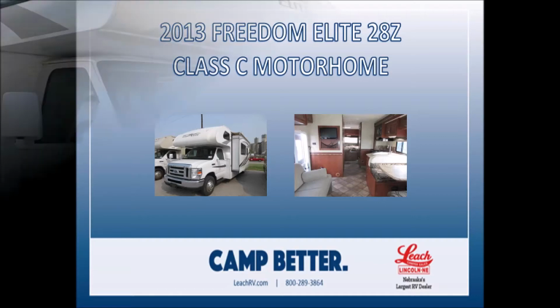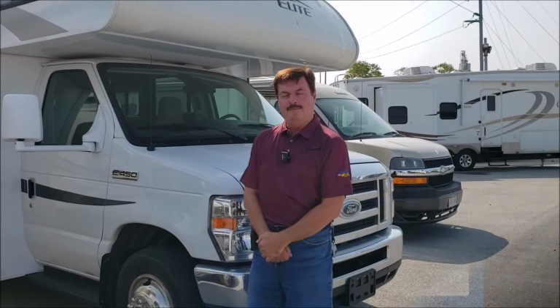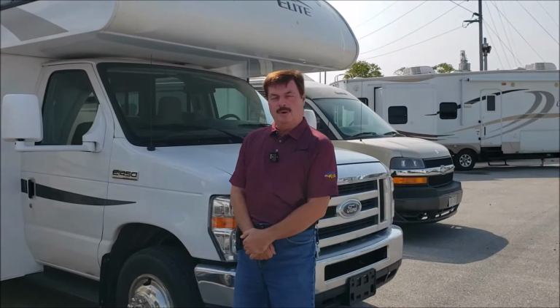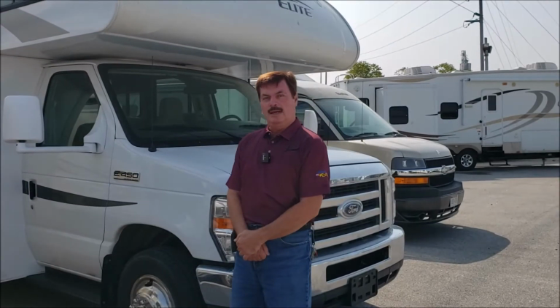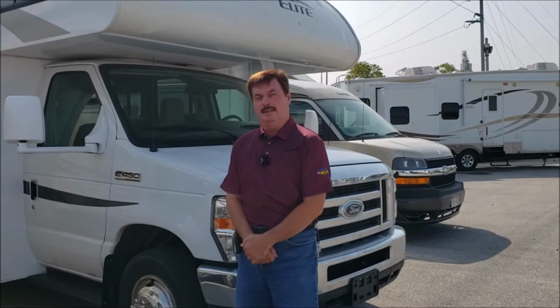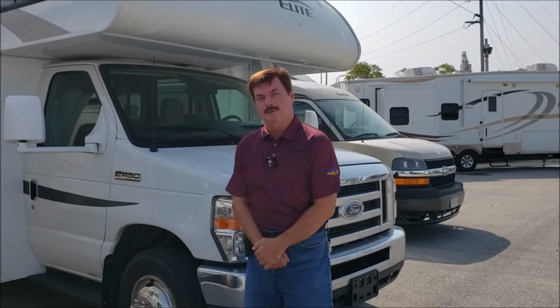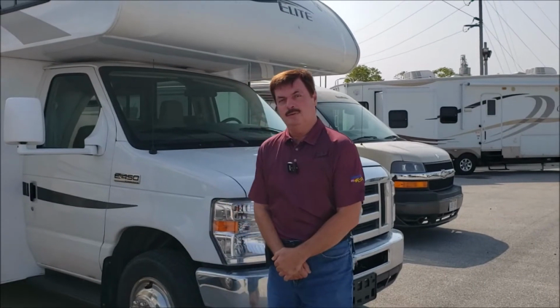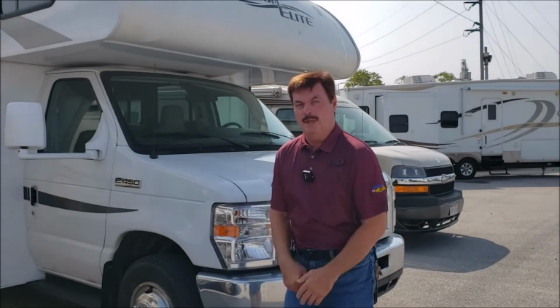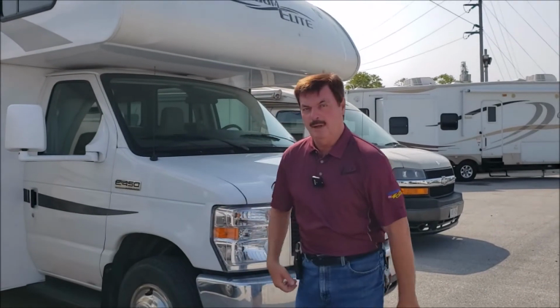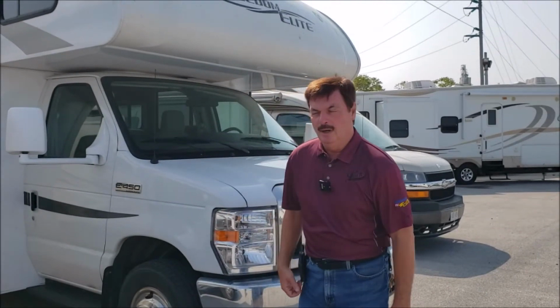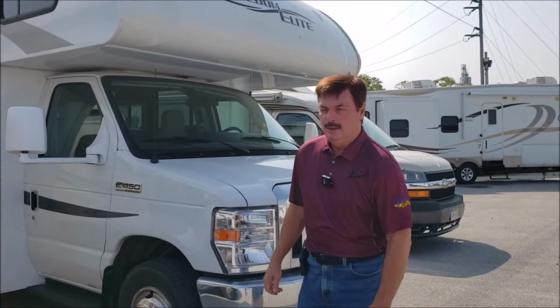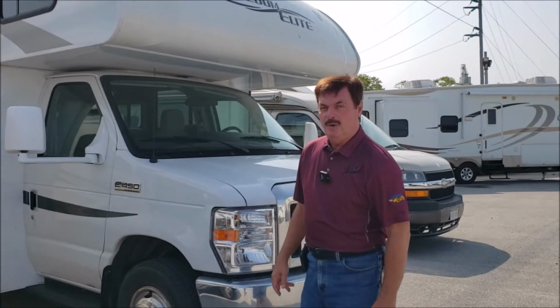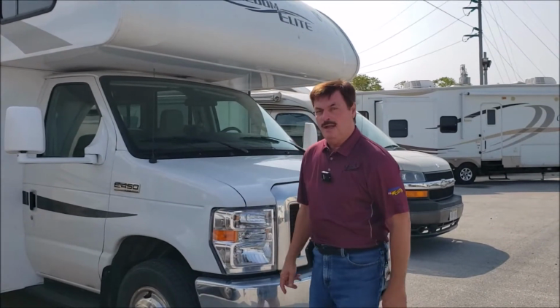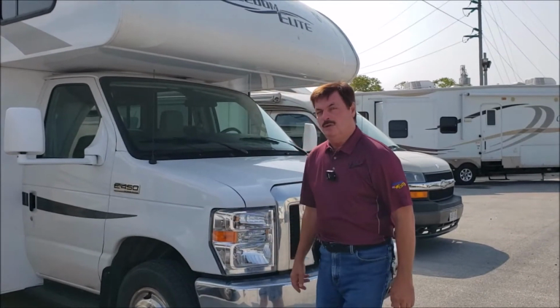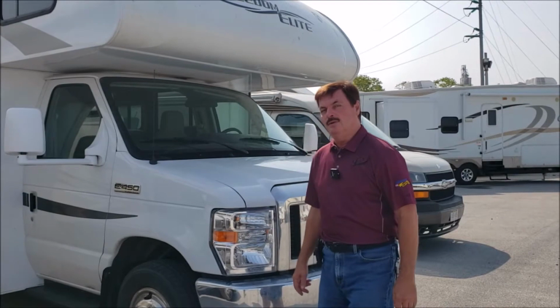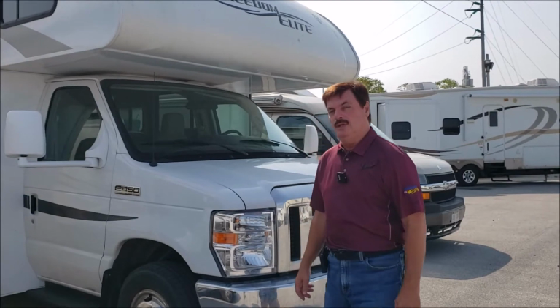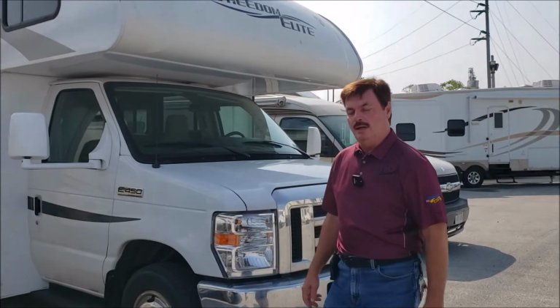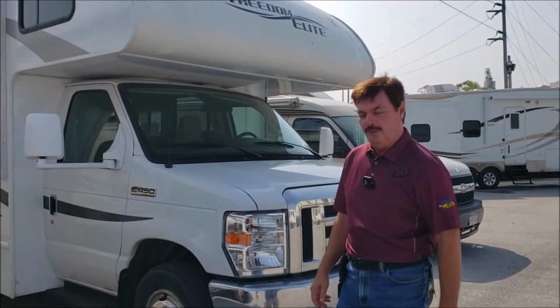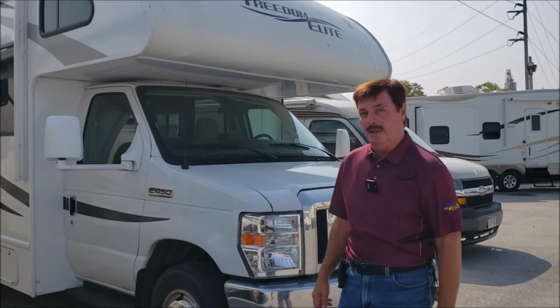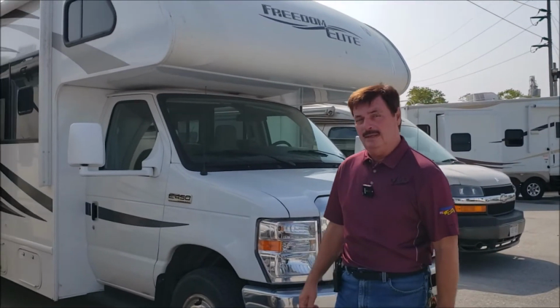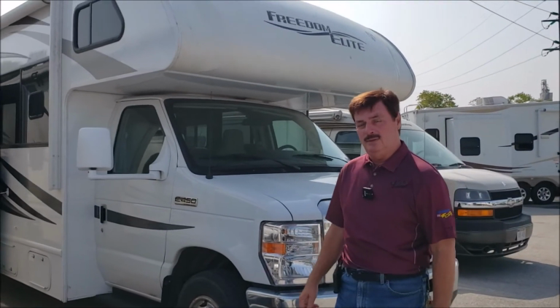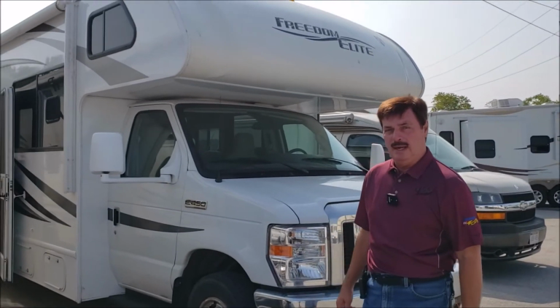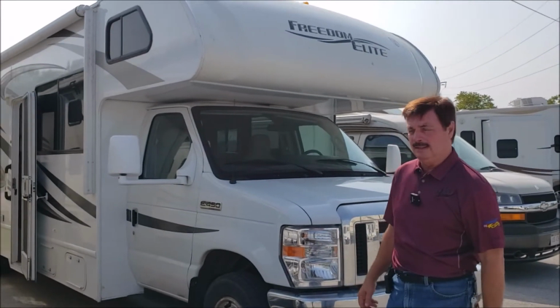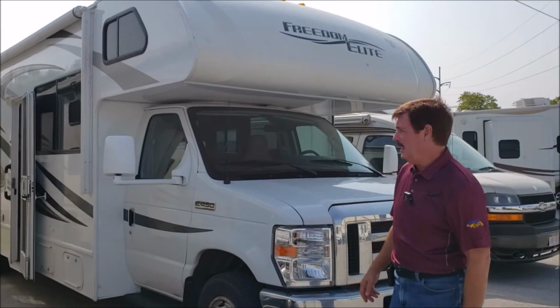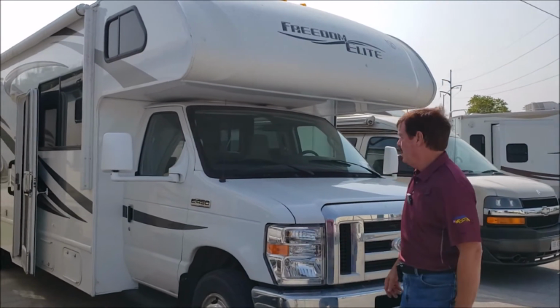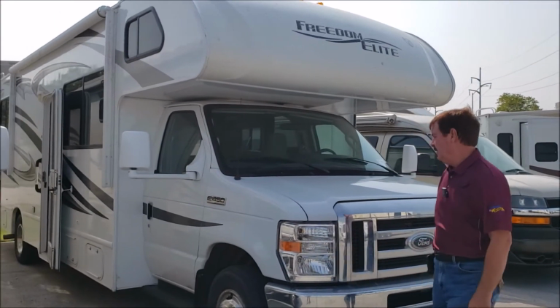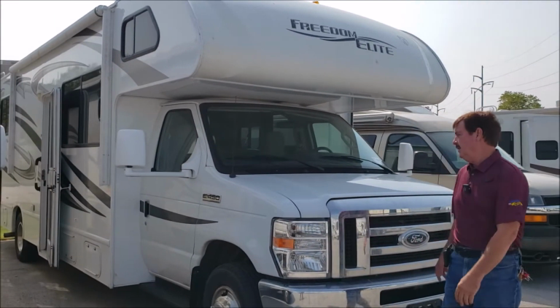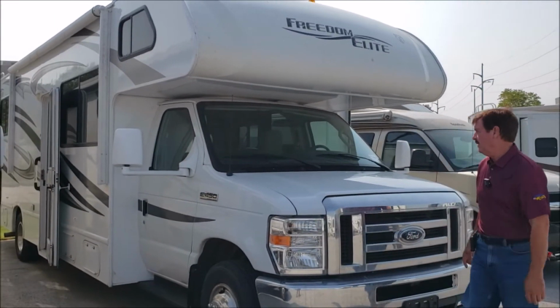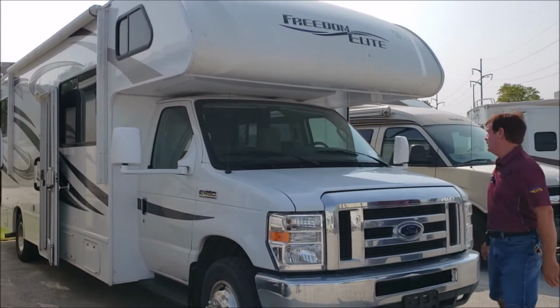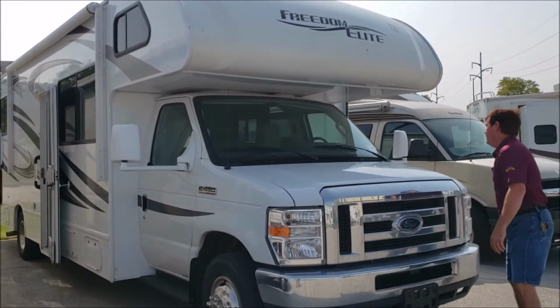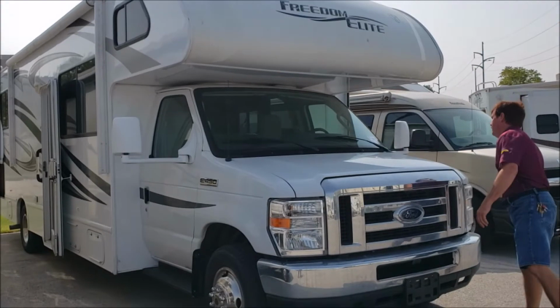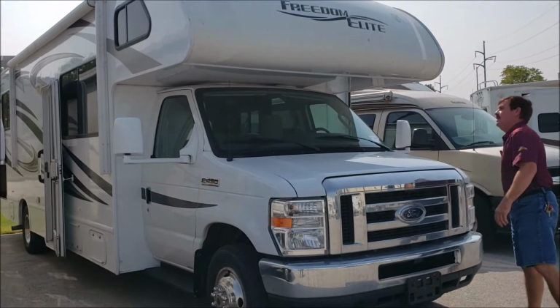Hi folks, Art at Leeds Camper Sales, where we camp better. We got a nice 2013 Freedom Elite 28Z, I believe it is, 28Z, yes.